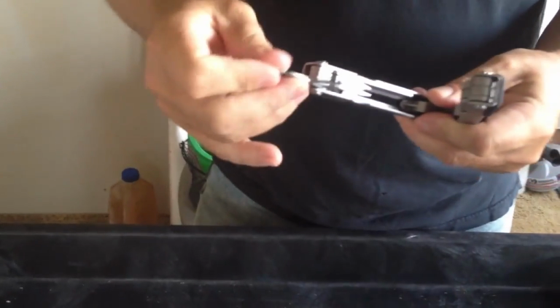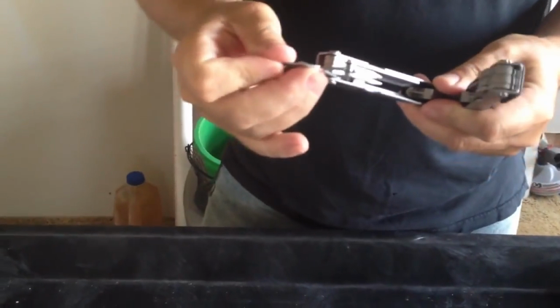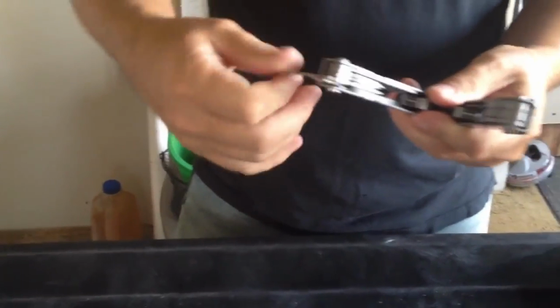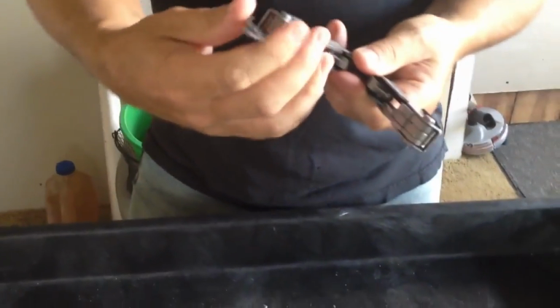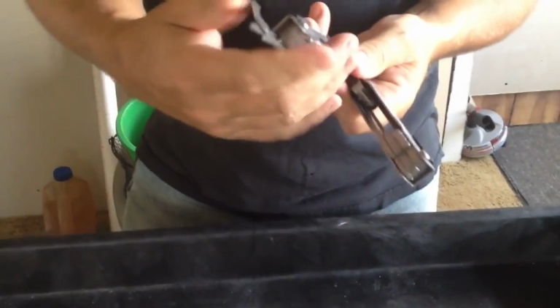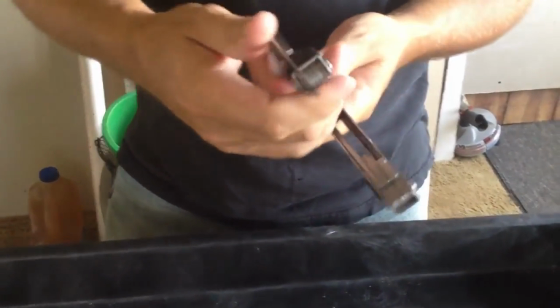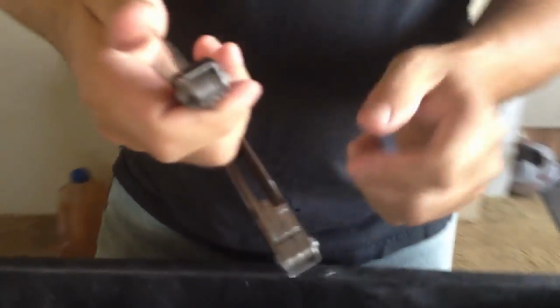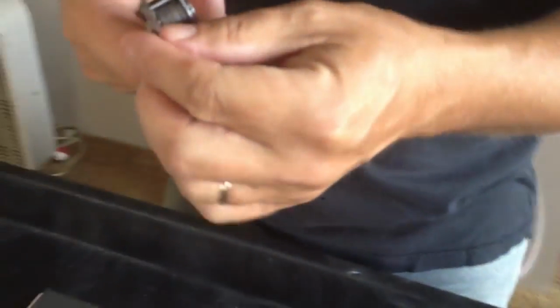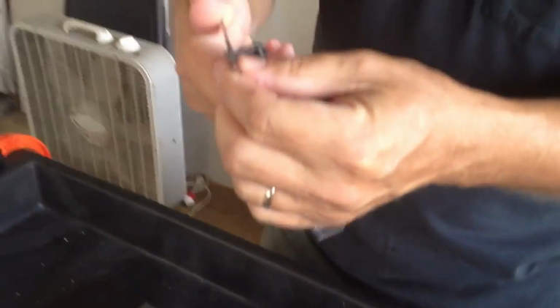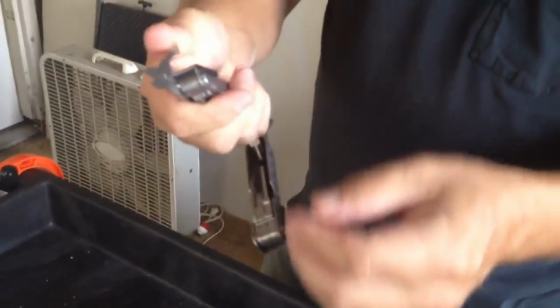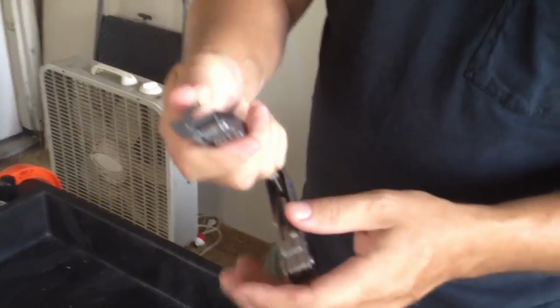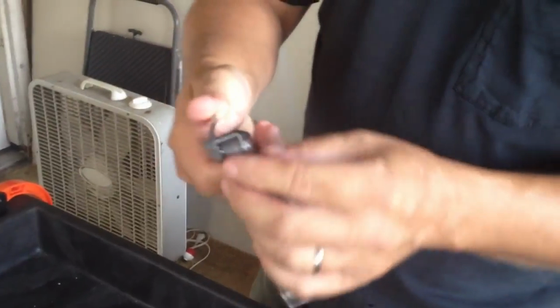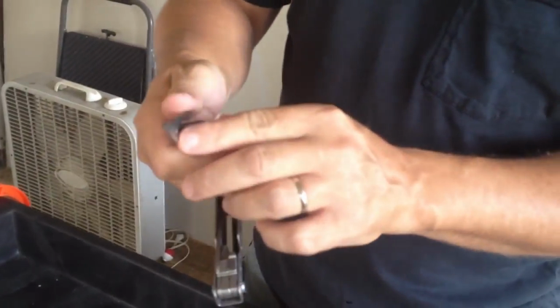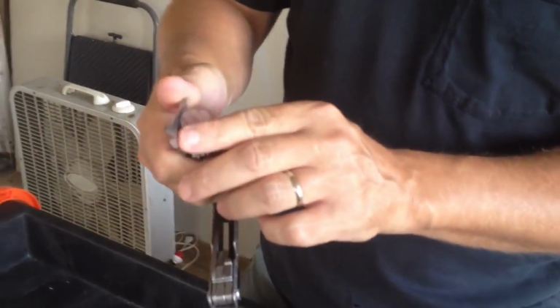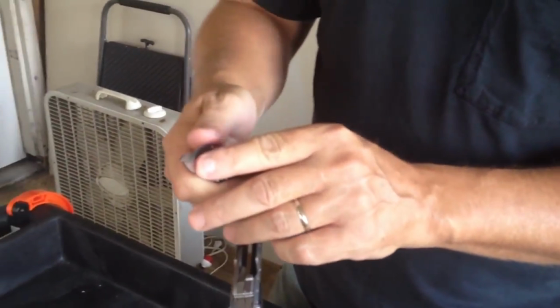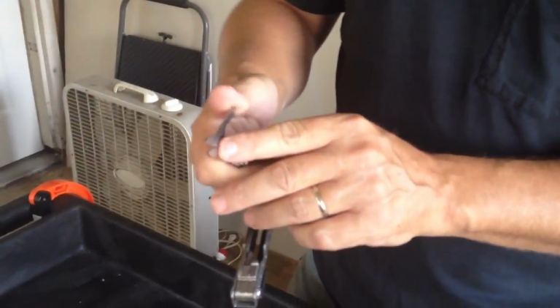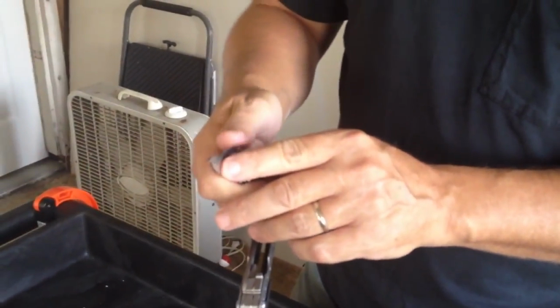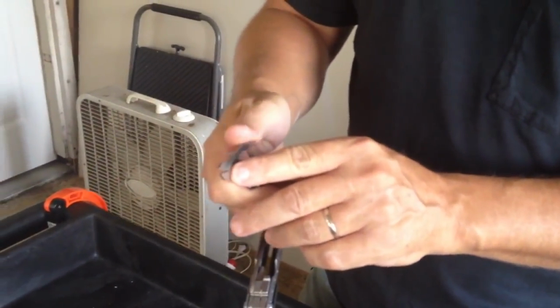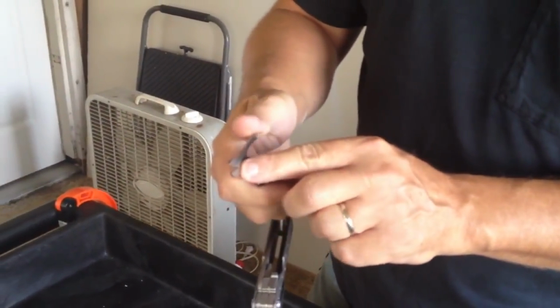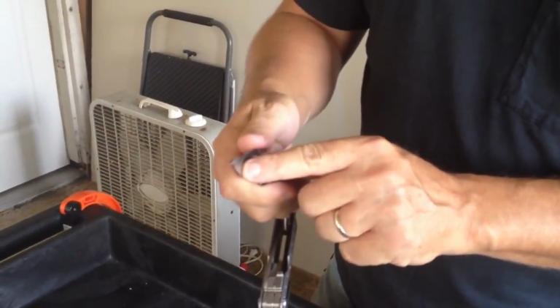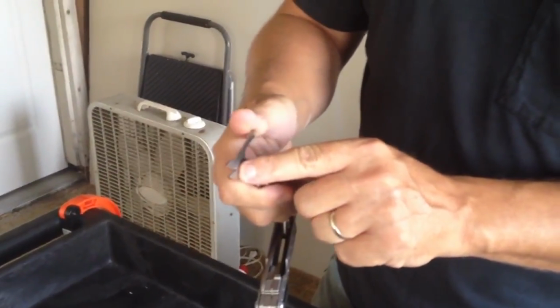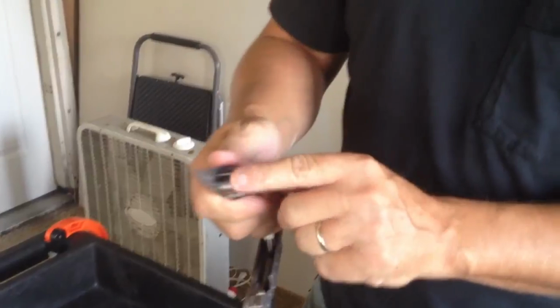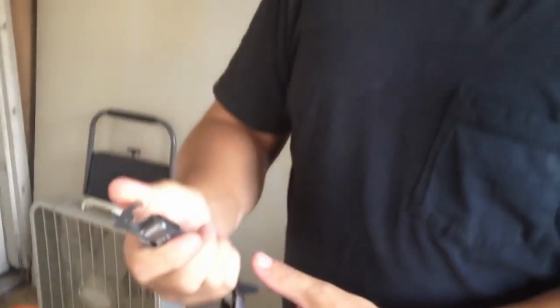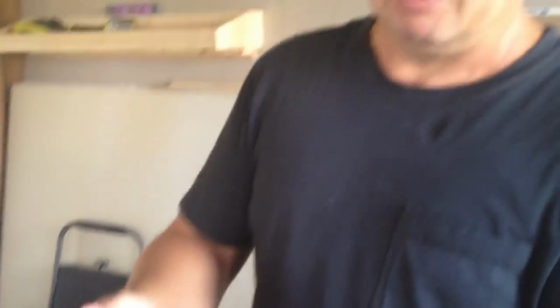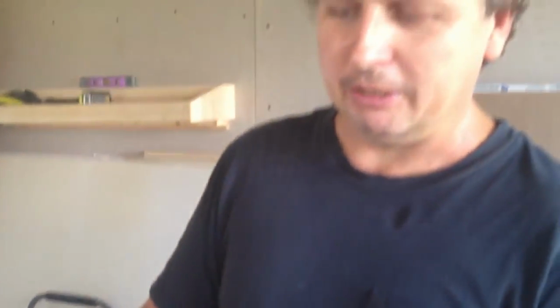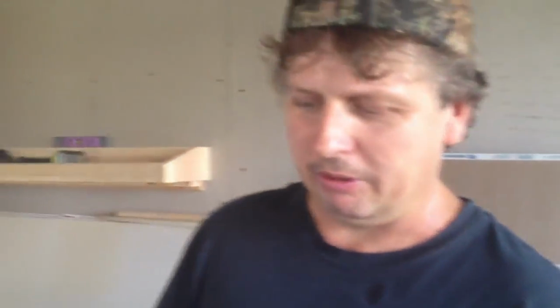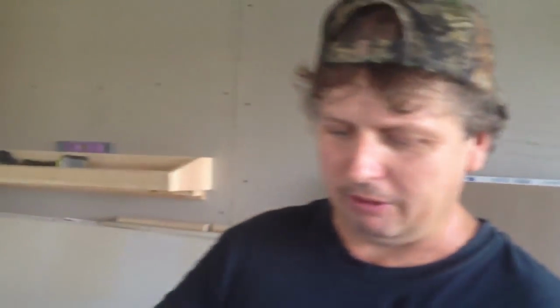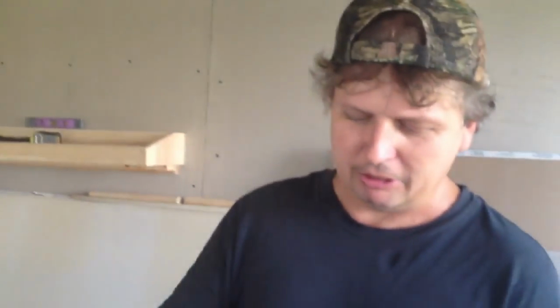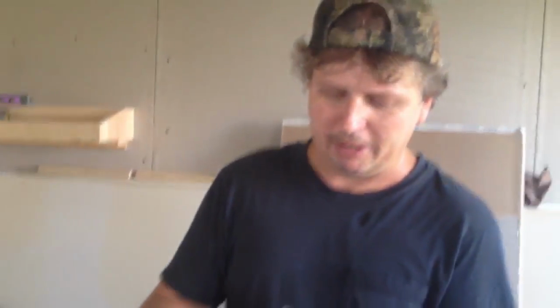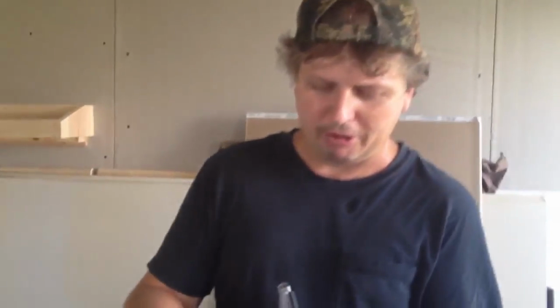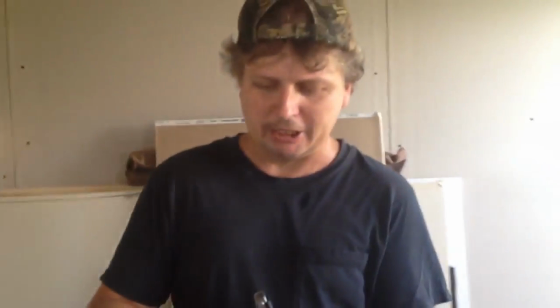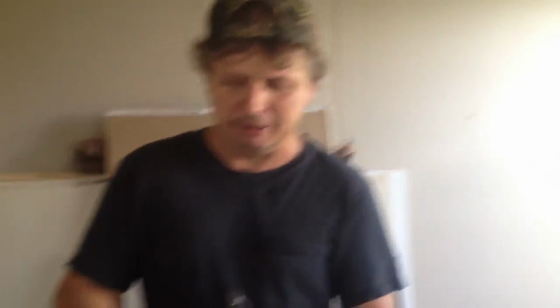You've got a bottle opener and a bigger flat head screwdriver on the same part. You've also got a pair of scissors that lock open when you're using them — these are made really good. I've actually cut through a rubber conveyor belt before with these, which was awesome; I never thought they'd actually do that.